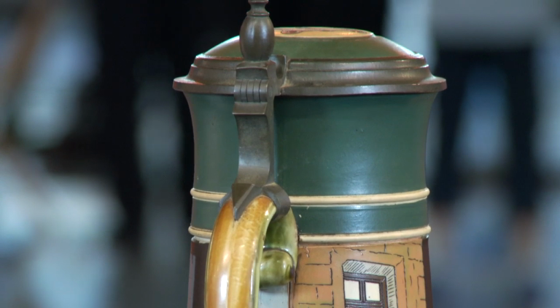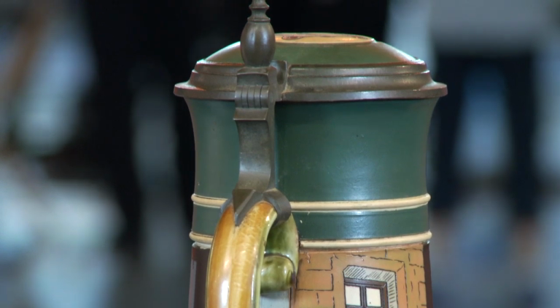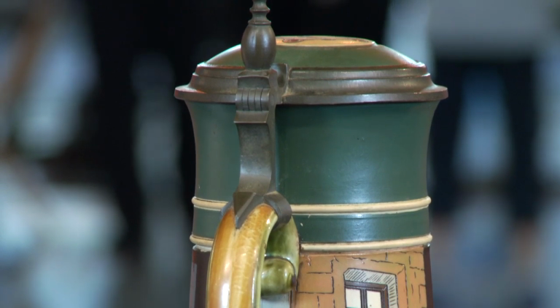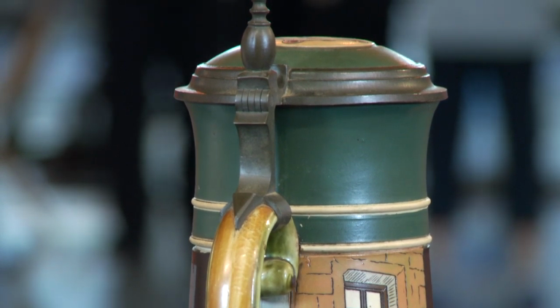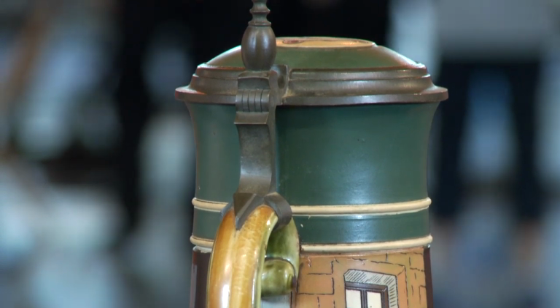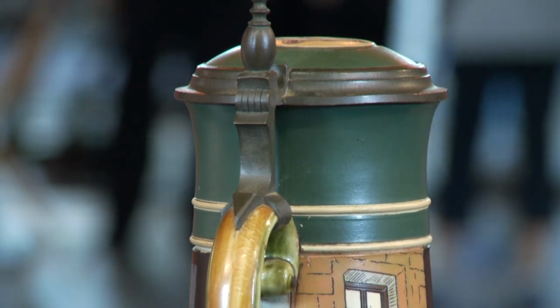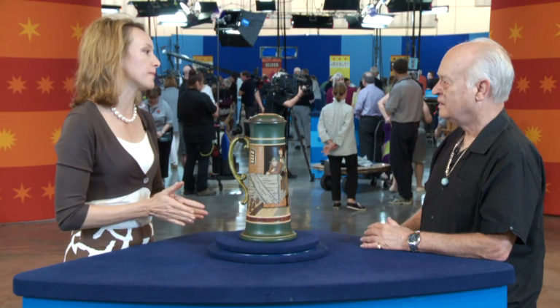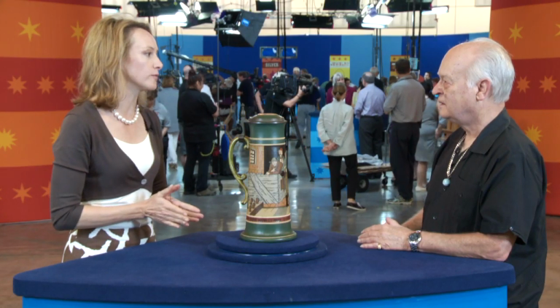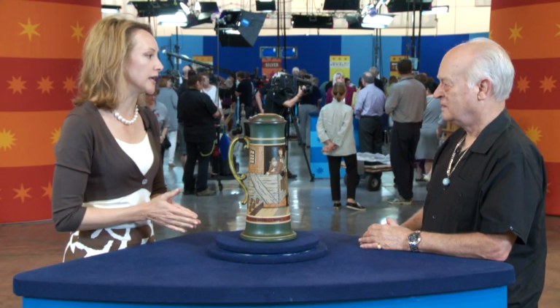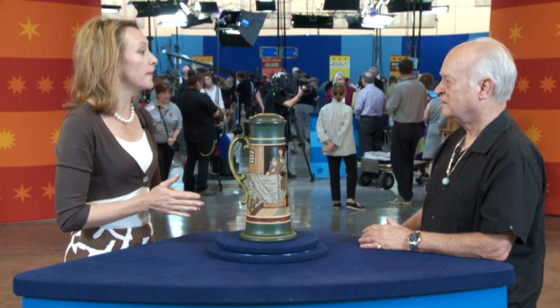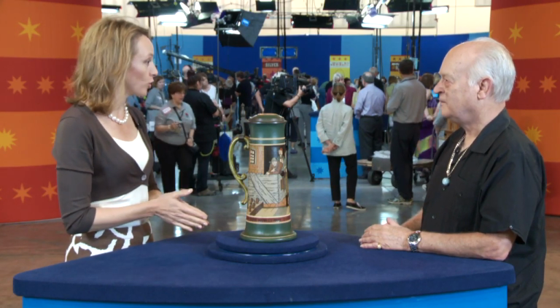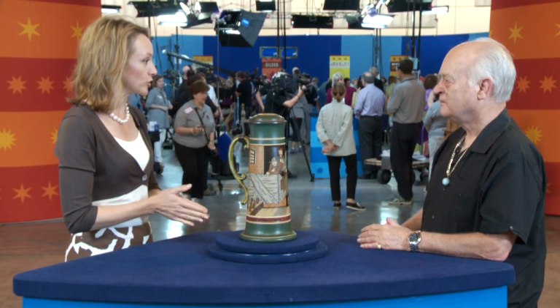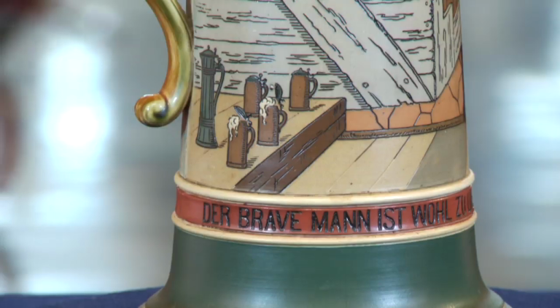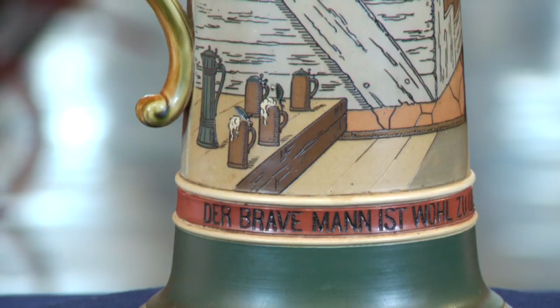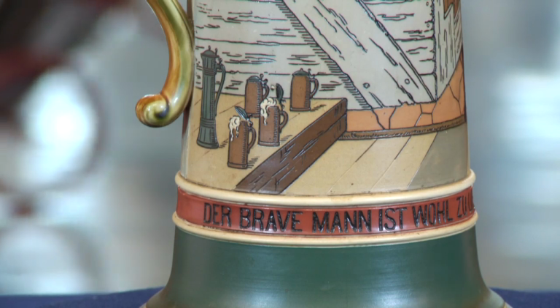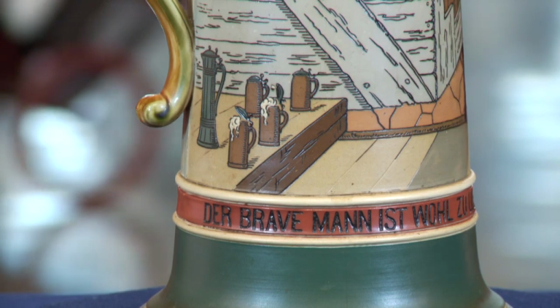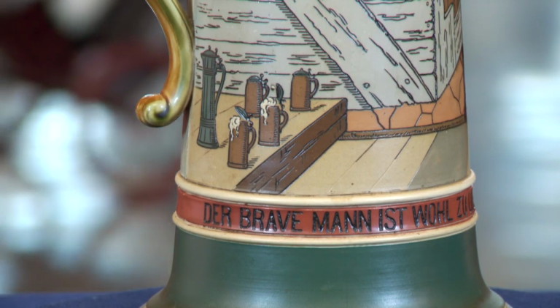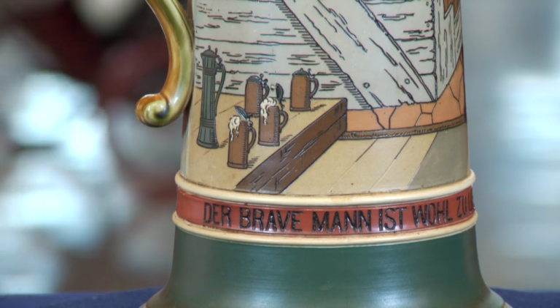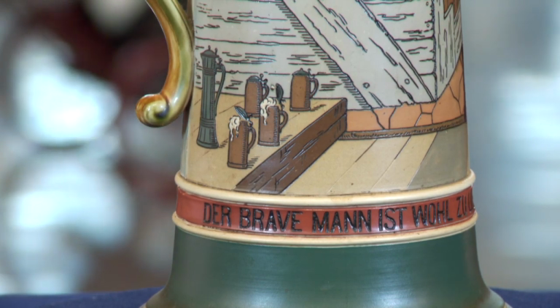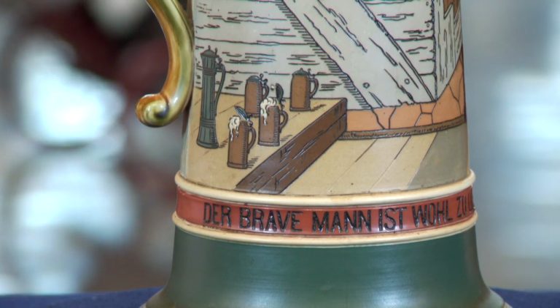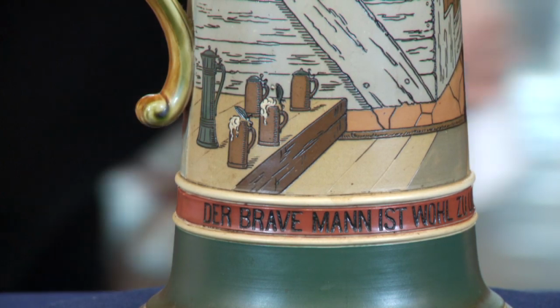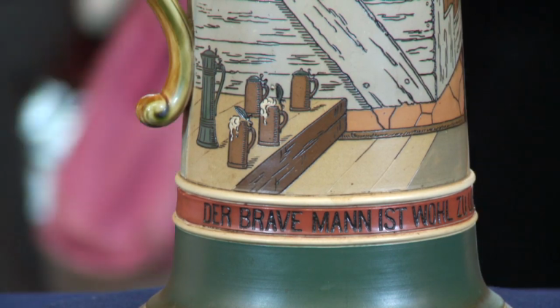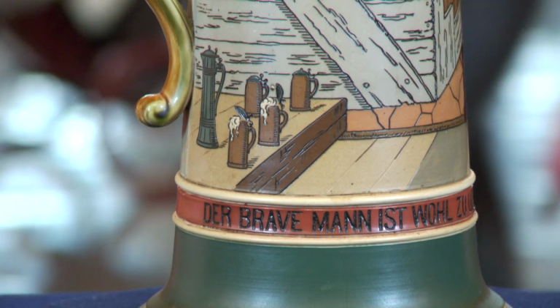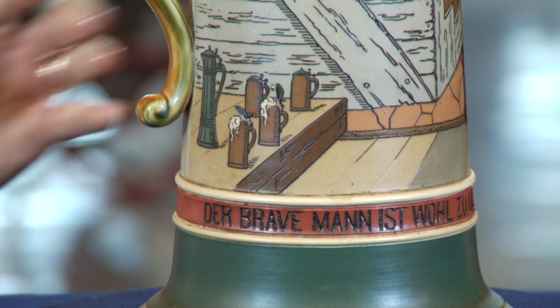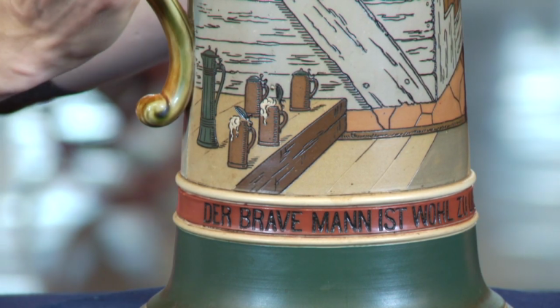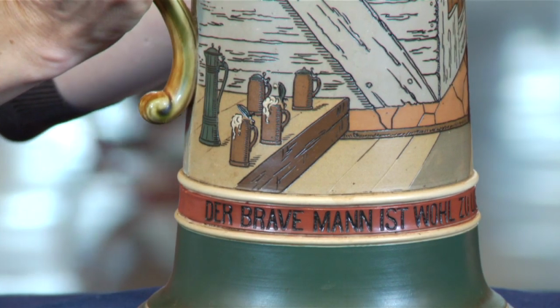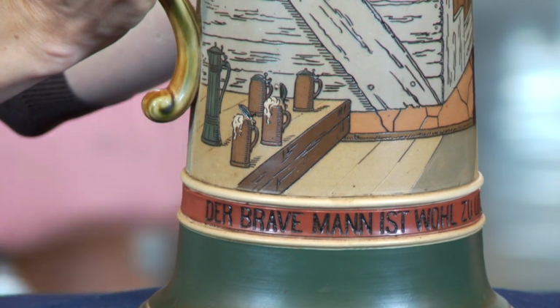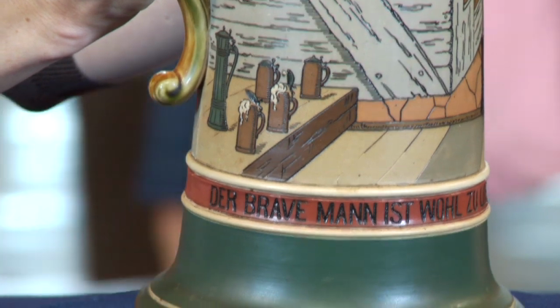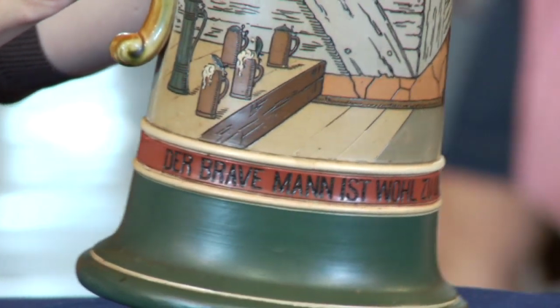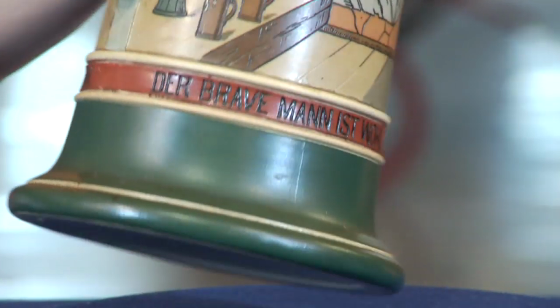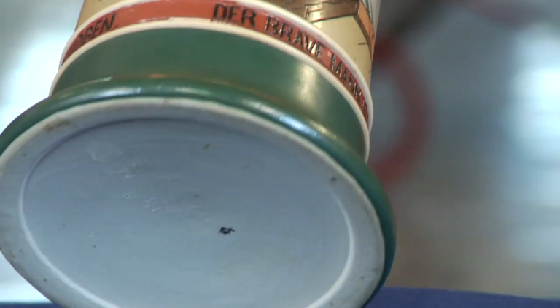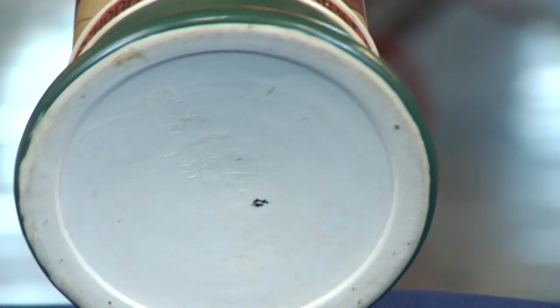Many of the beer steins and tankards were brought back from Germany by soldiers after the First World War and the Second World War. This particular mug would have been done in the early 1900s, probably about 1907.